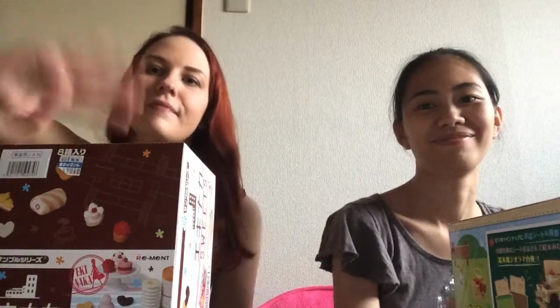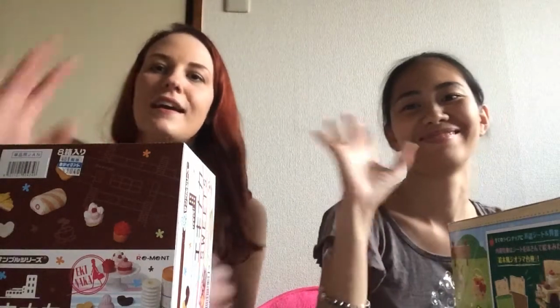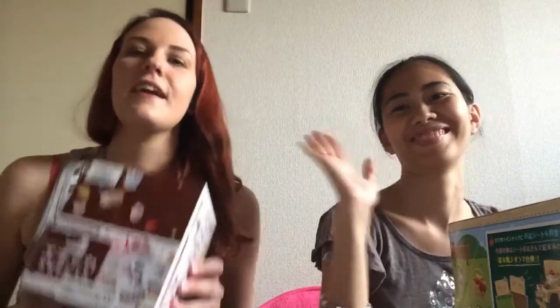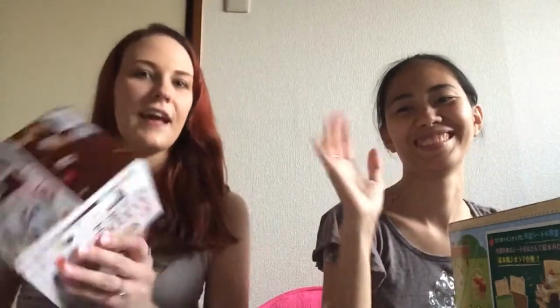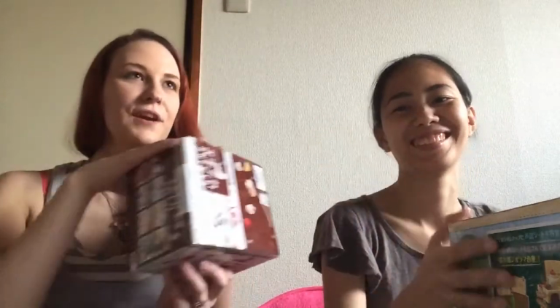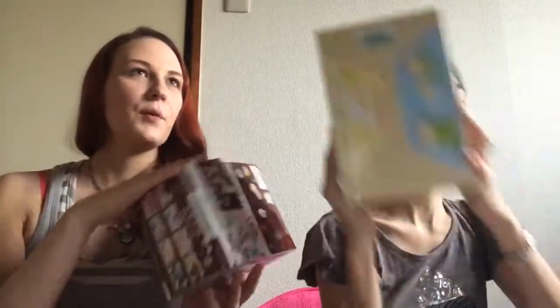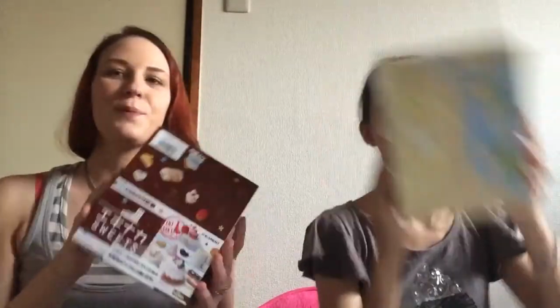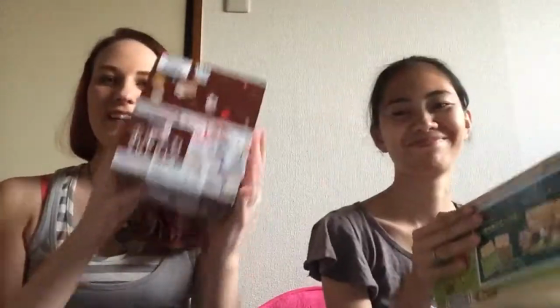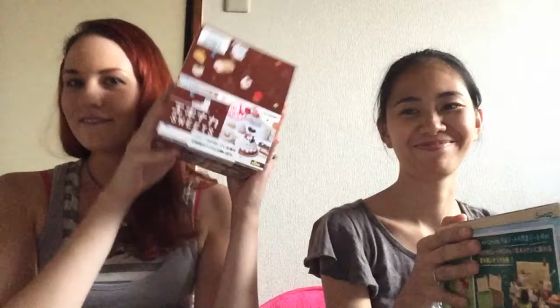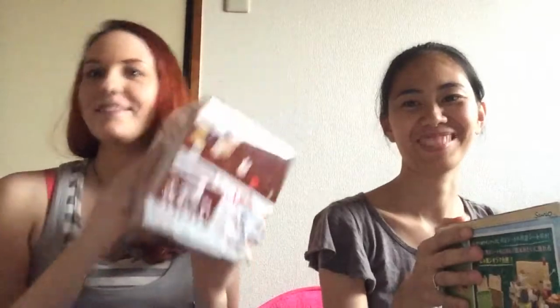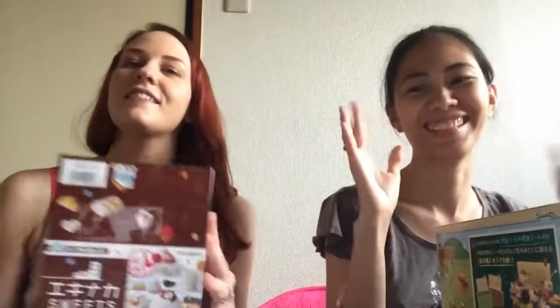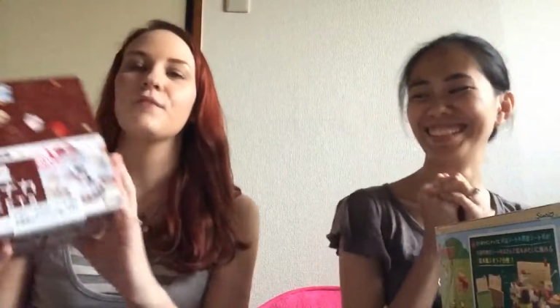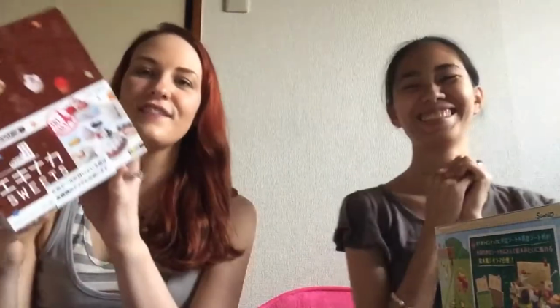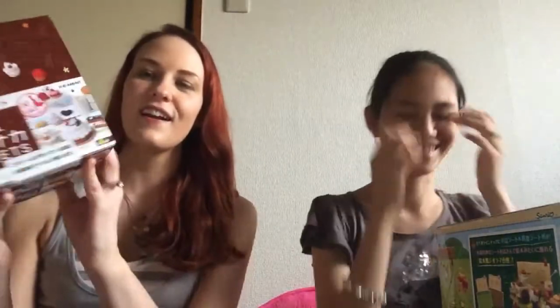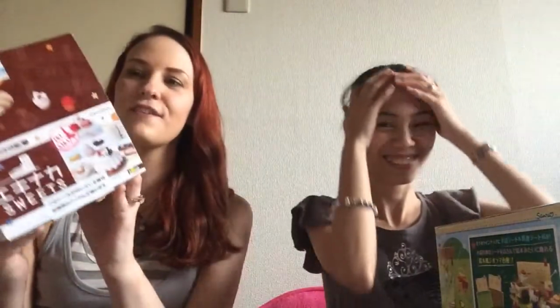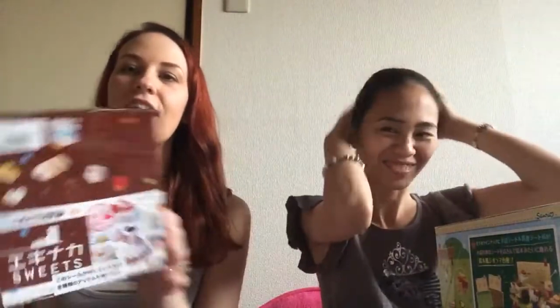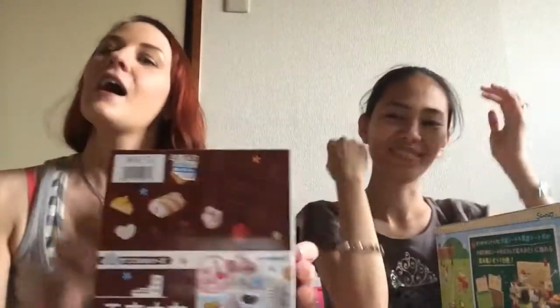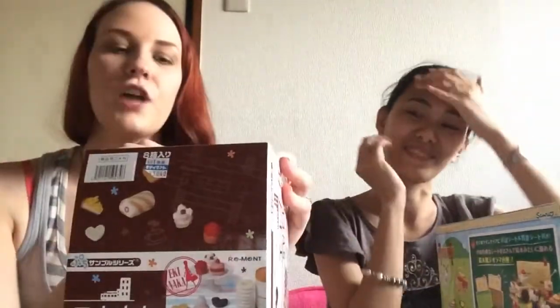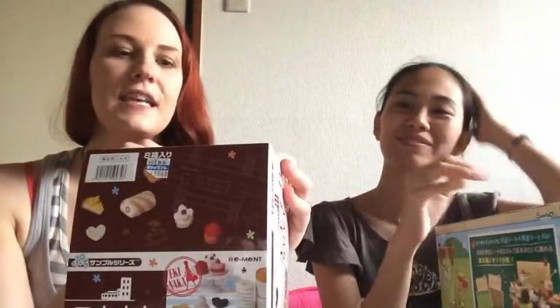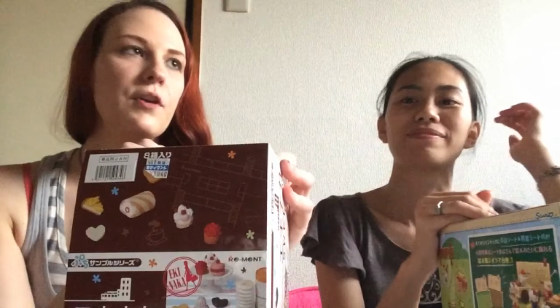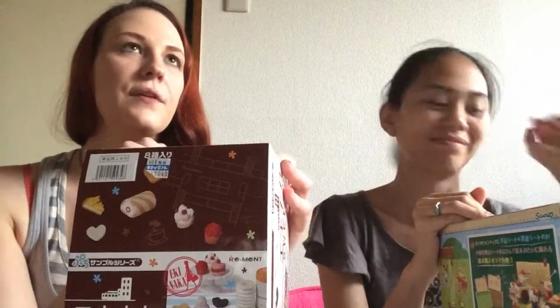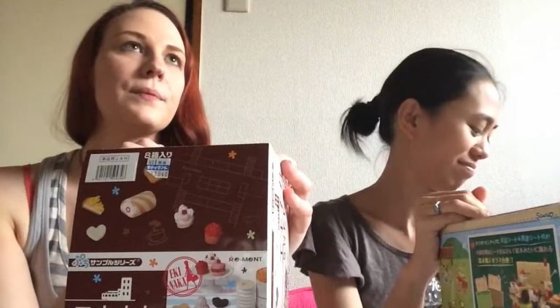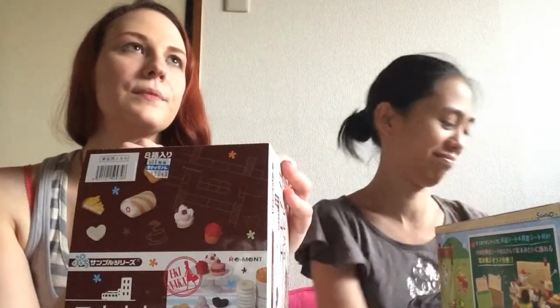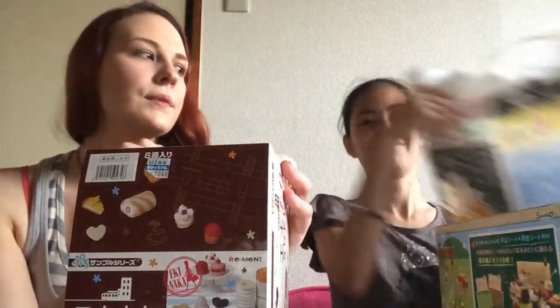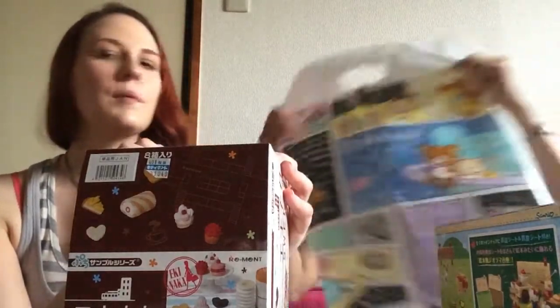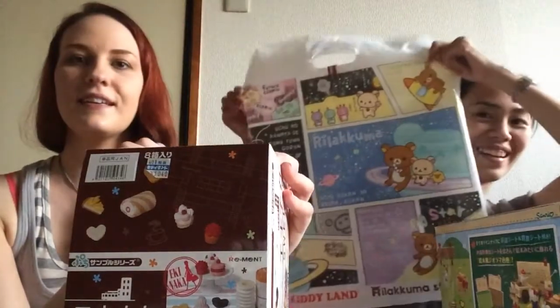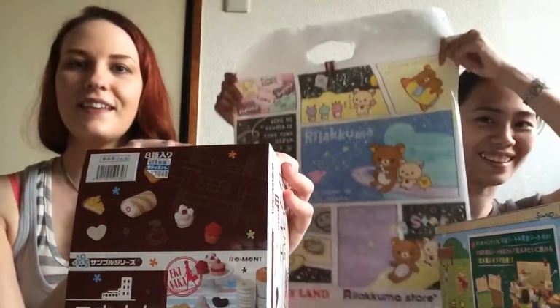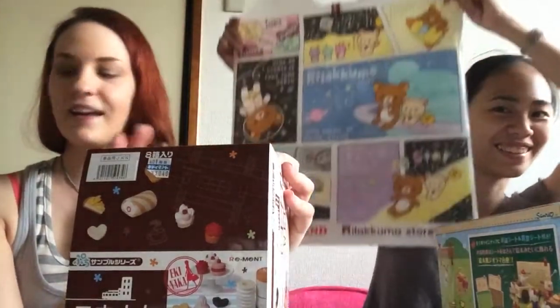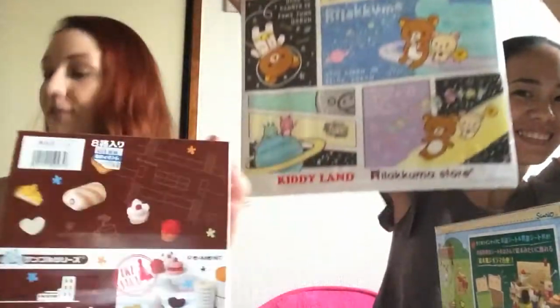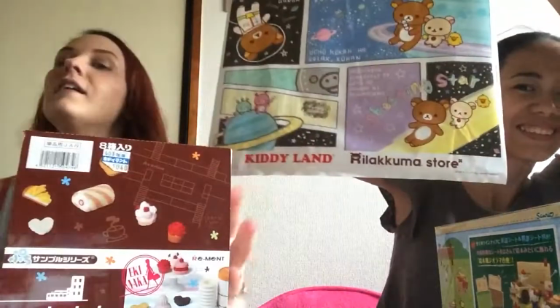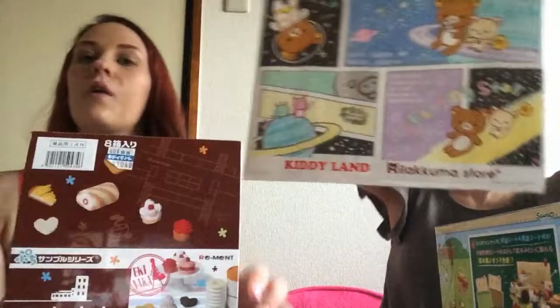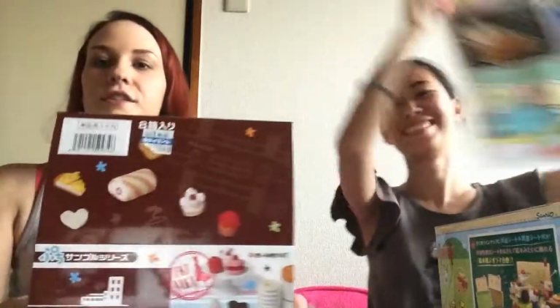Hey guys, it's Erin and Rio and we're in Japan. Rio lives here and I came to visit her. We went shopping today and went to Cutieland and got a whole bunch of stuff.